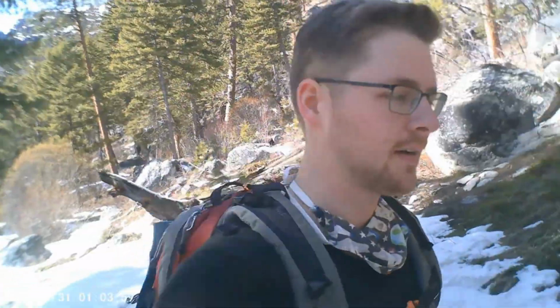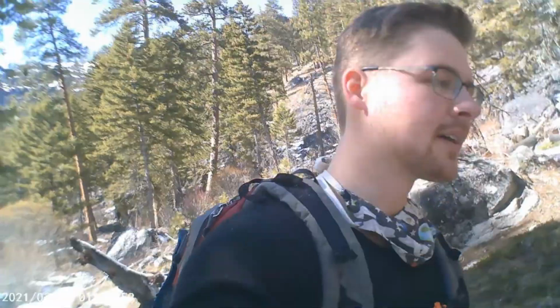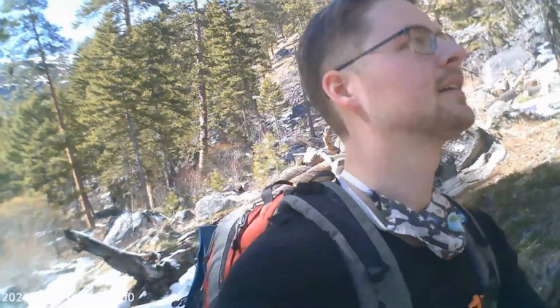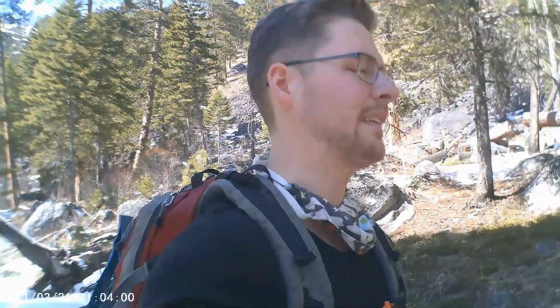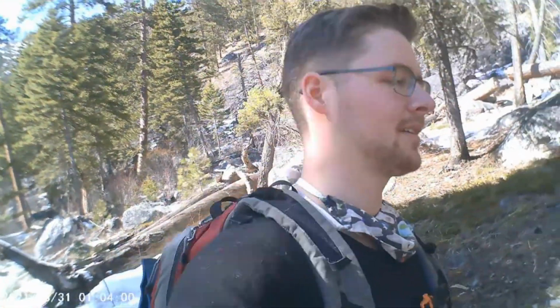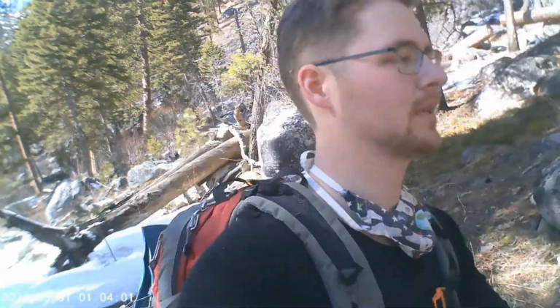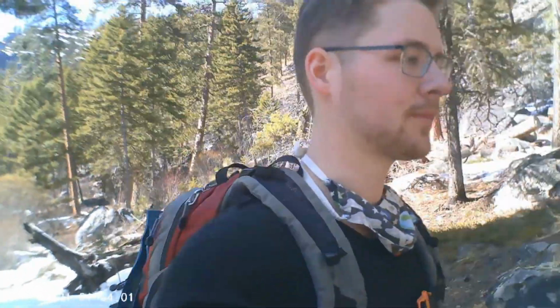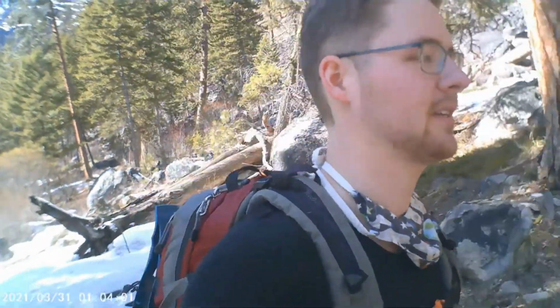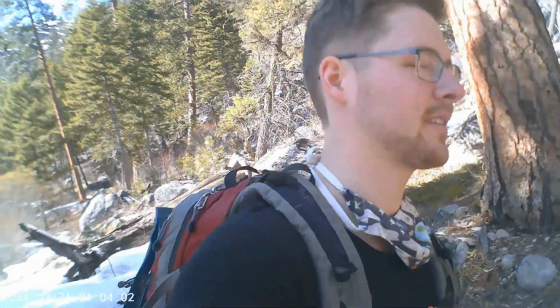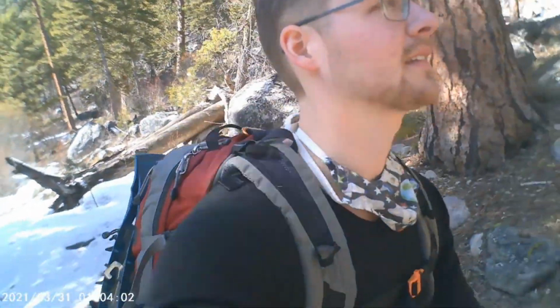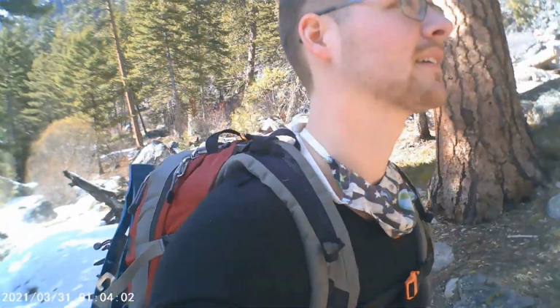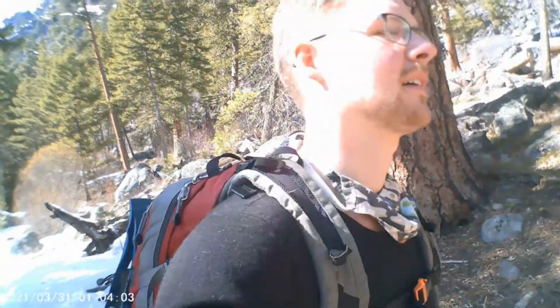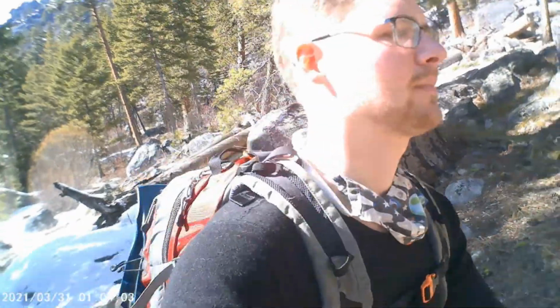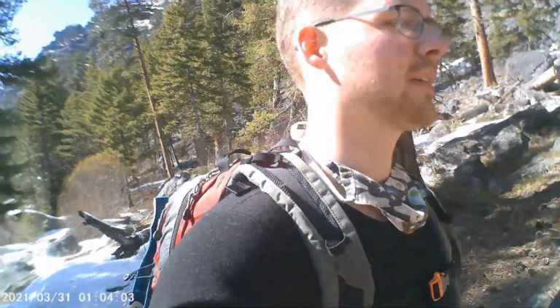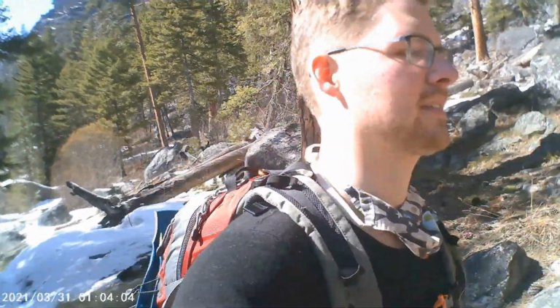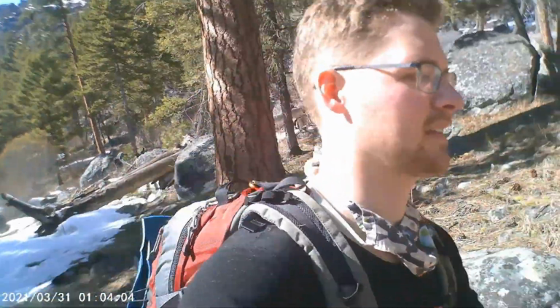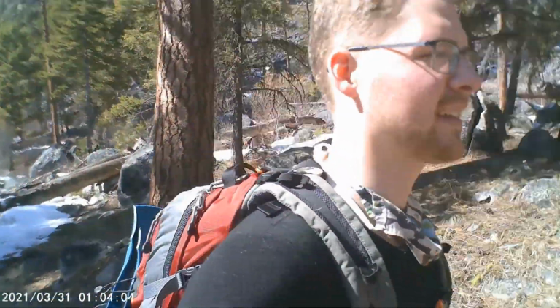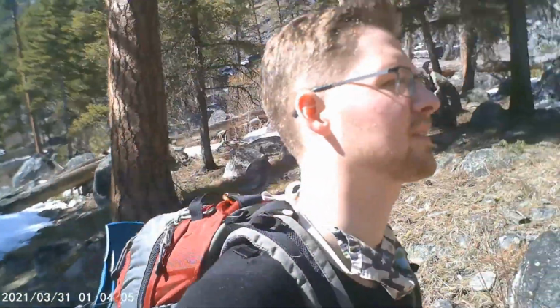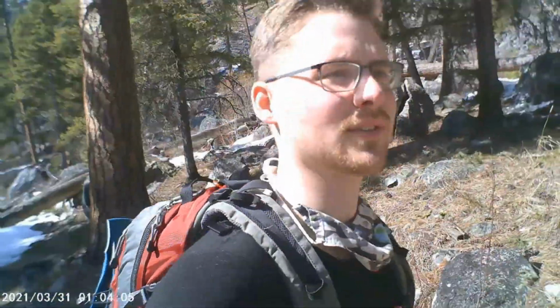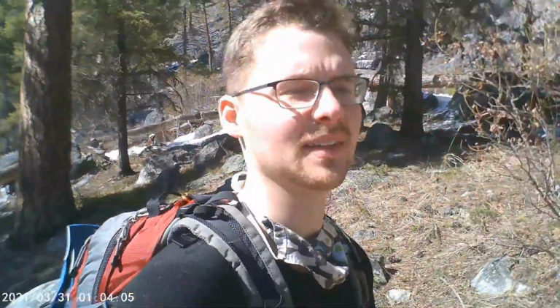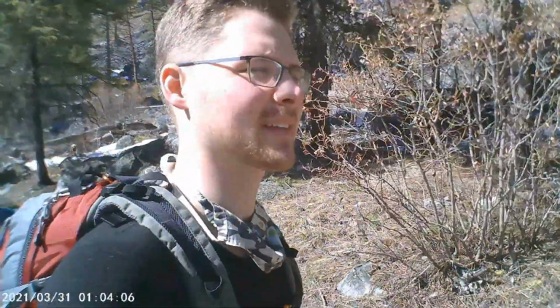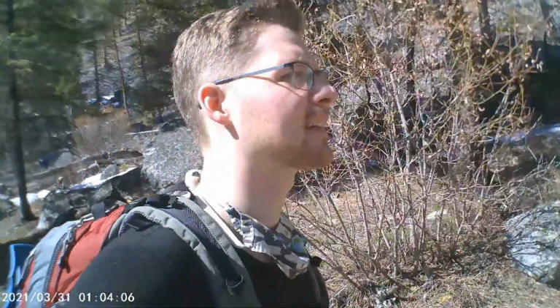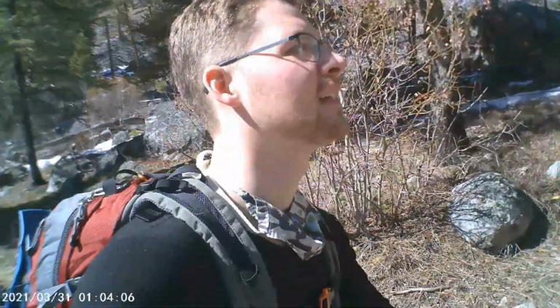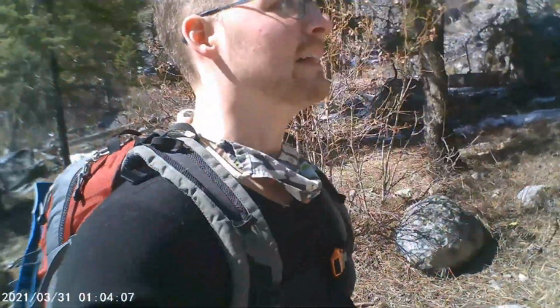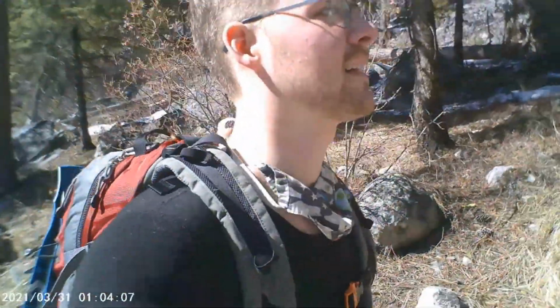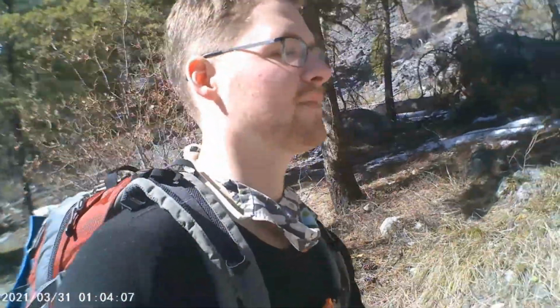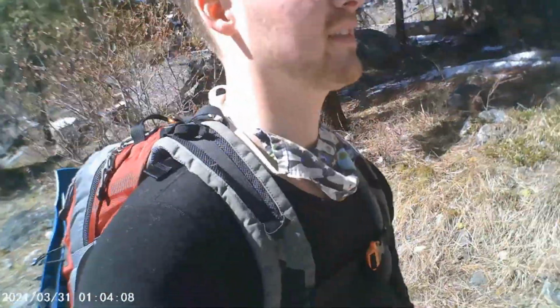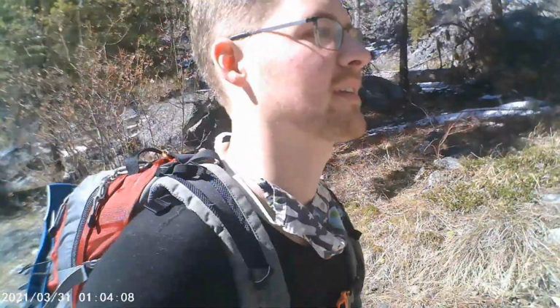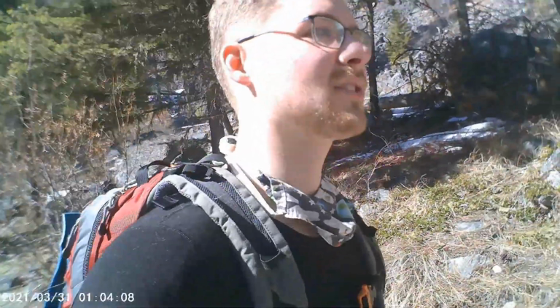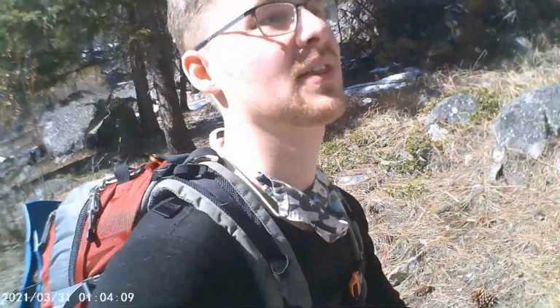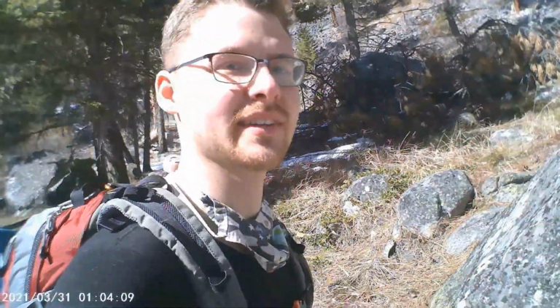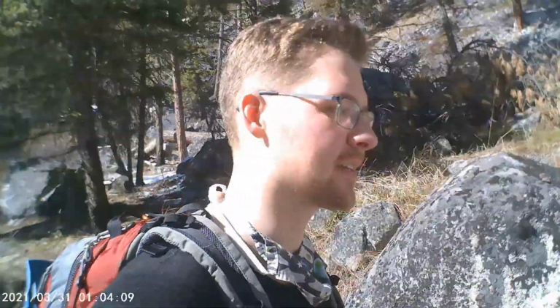Howdy. Welcome. We're here at the Blodgett Canyon Overlook Trail, something like that. I've actually been here — this is my third time here.